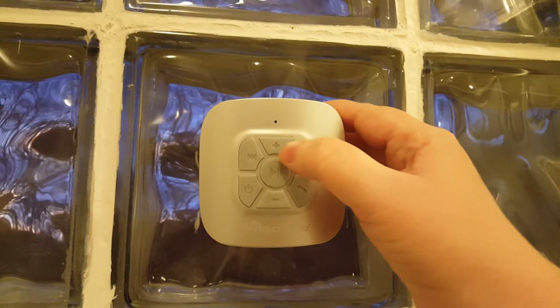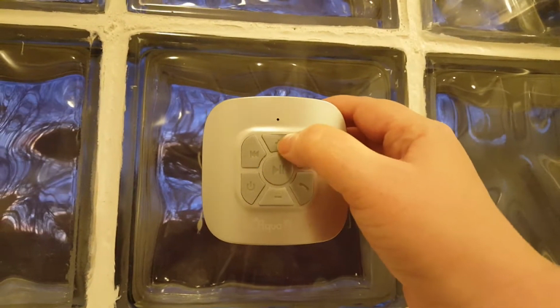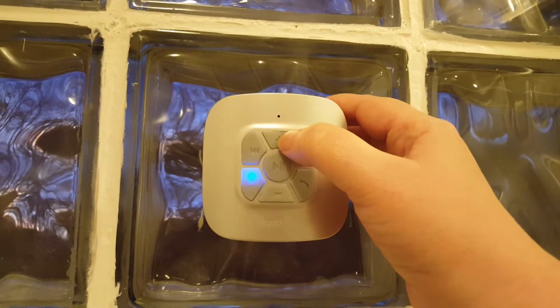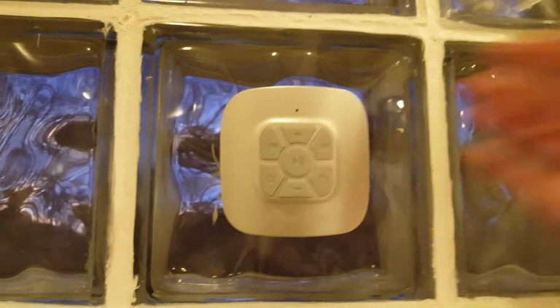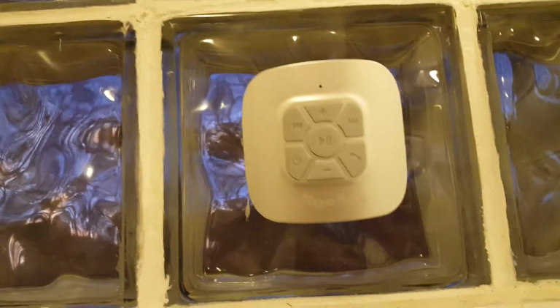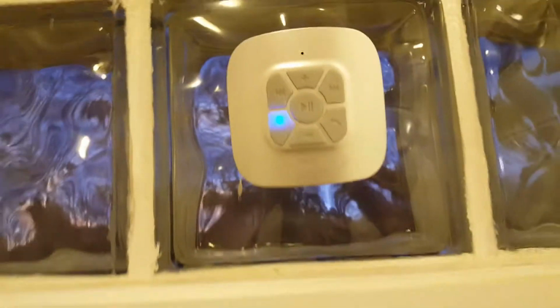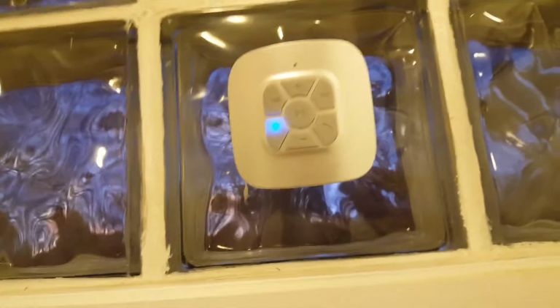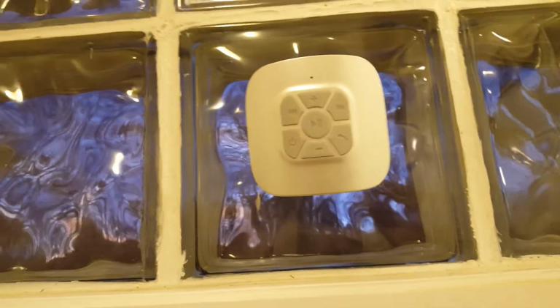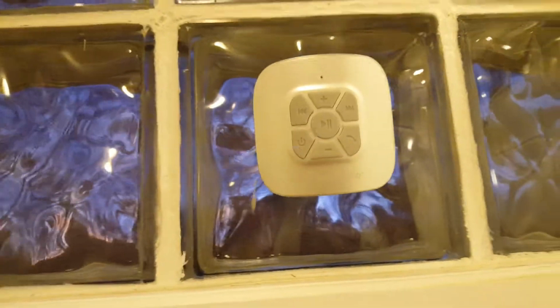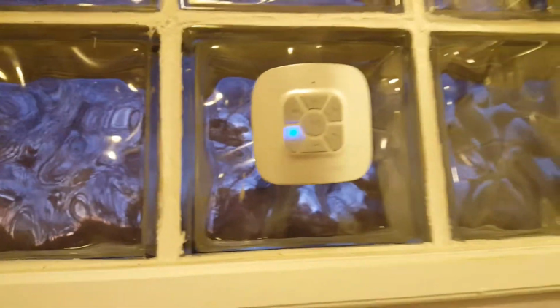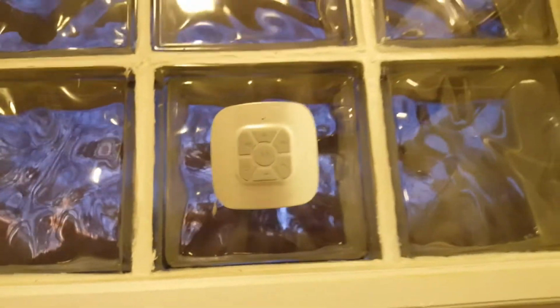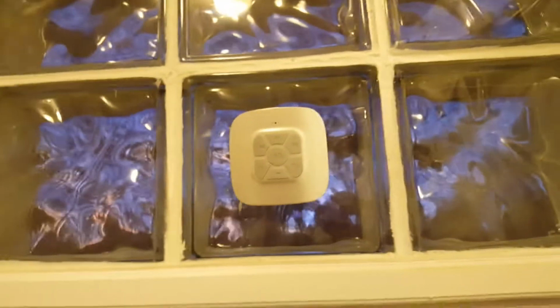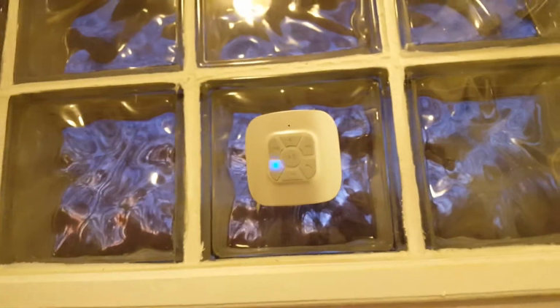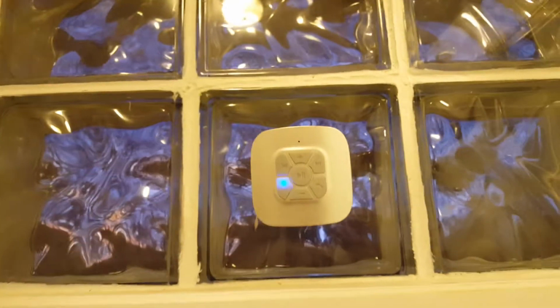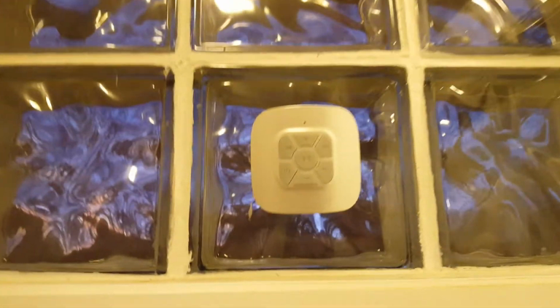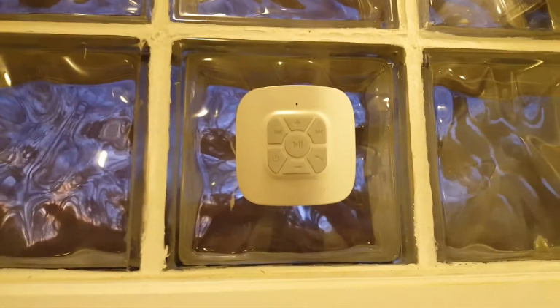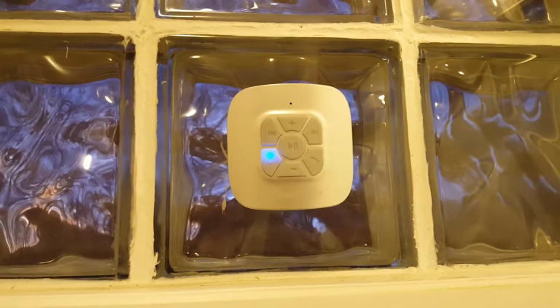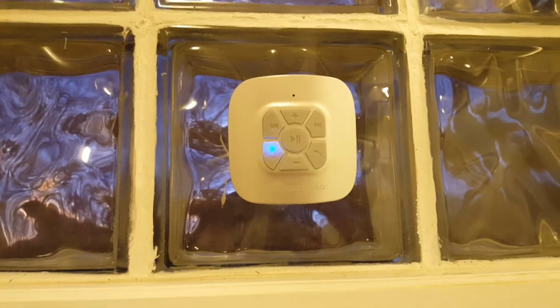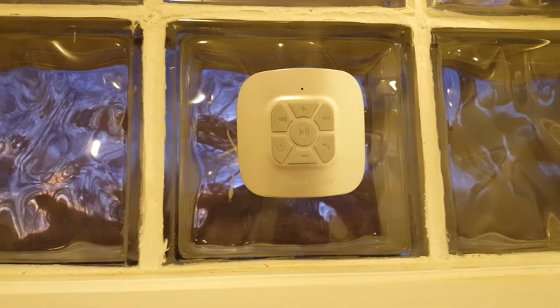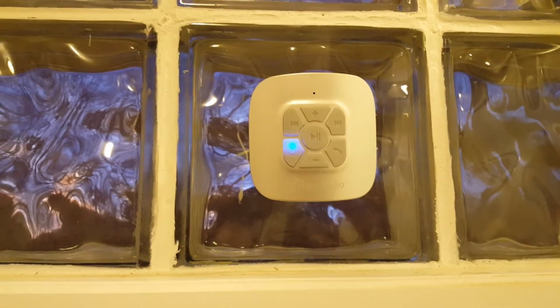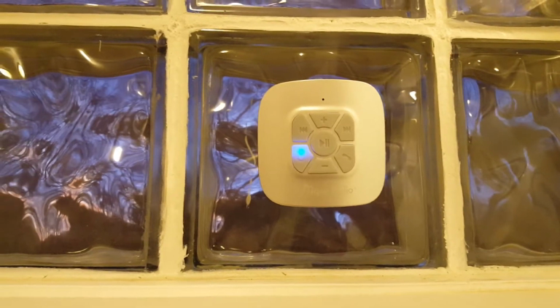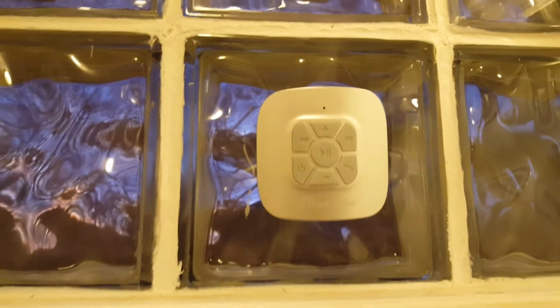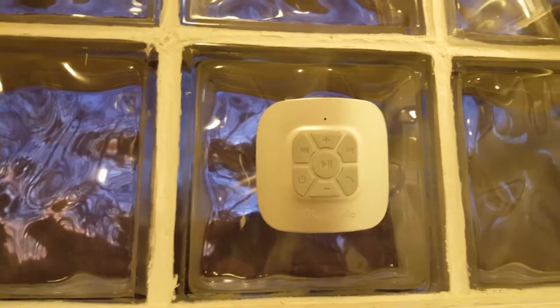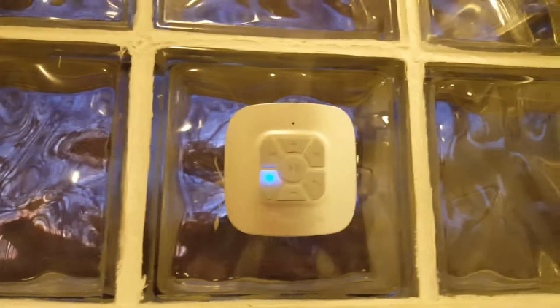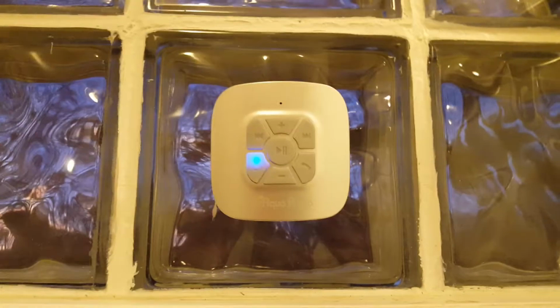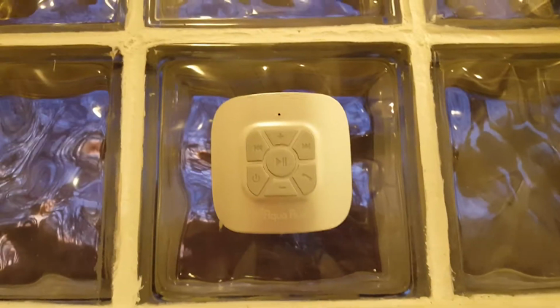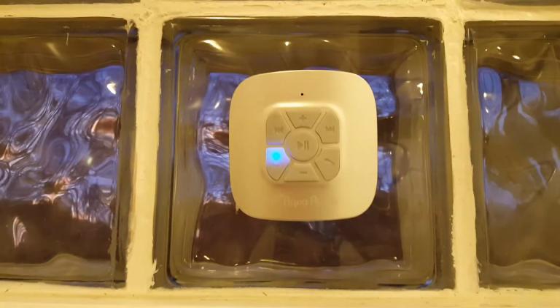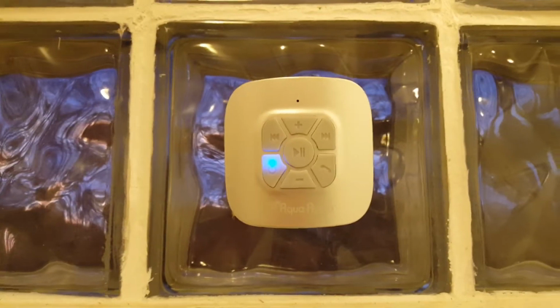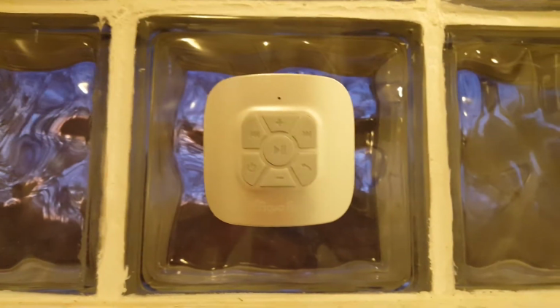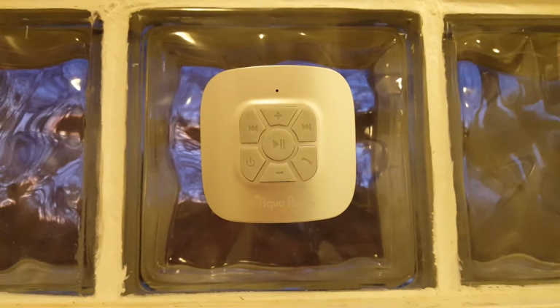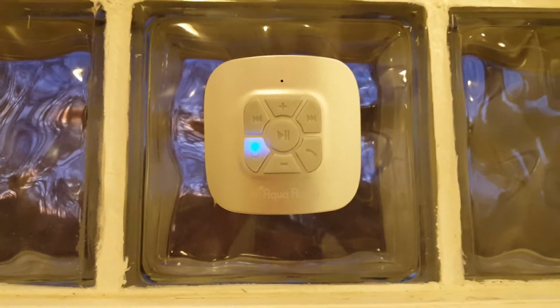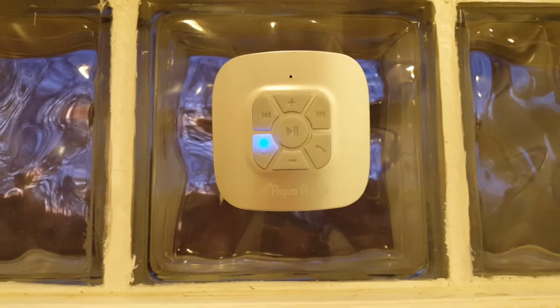So as you can see, simple to use. Good sound. Gets plenty loud. Not bad. Nice and lightweight and easy to move around if you need to.